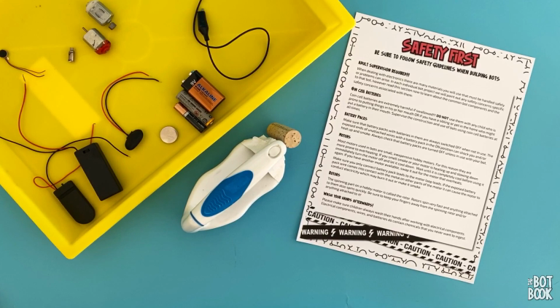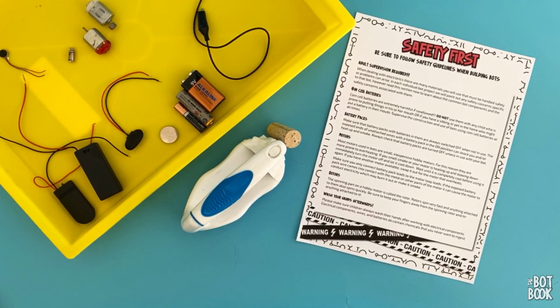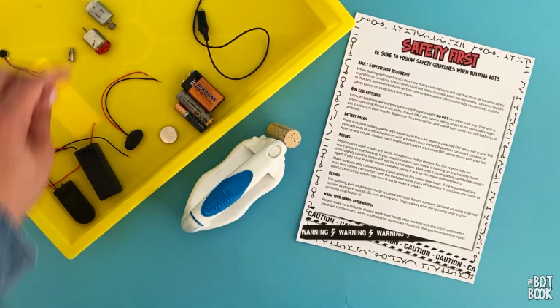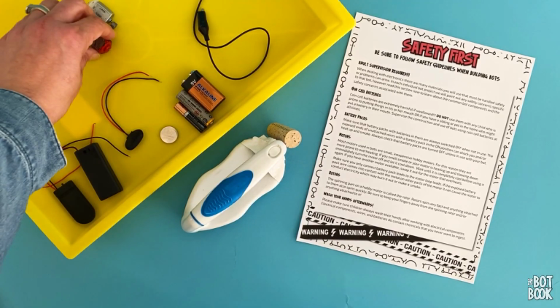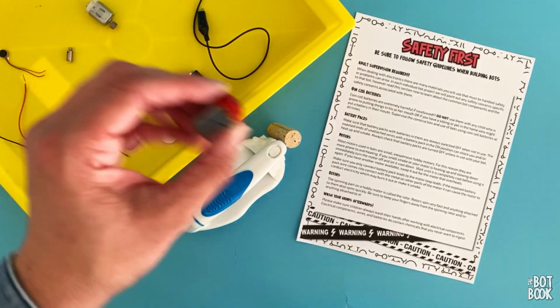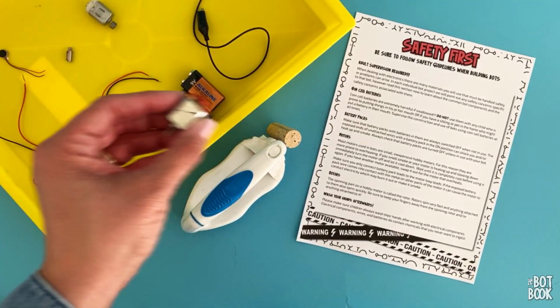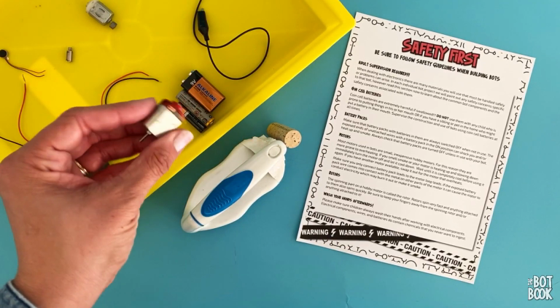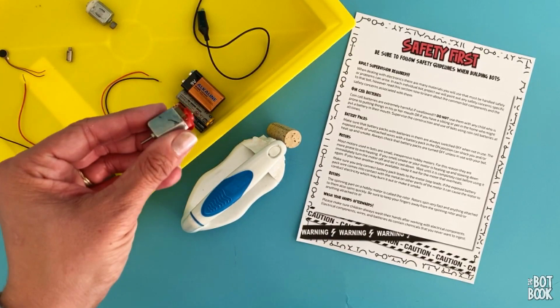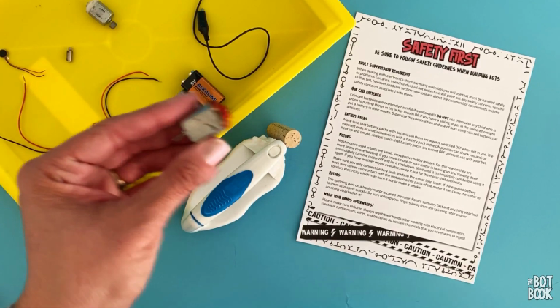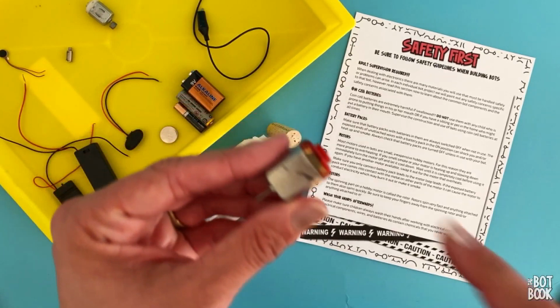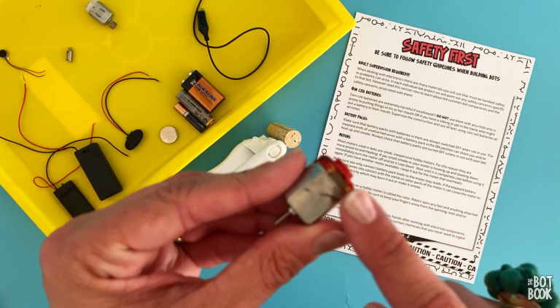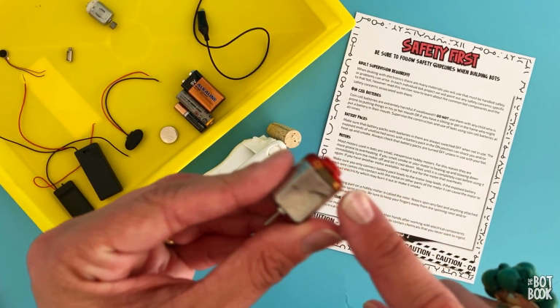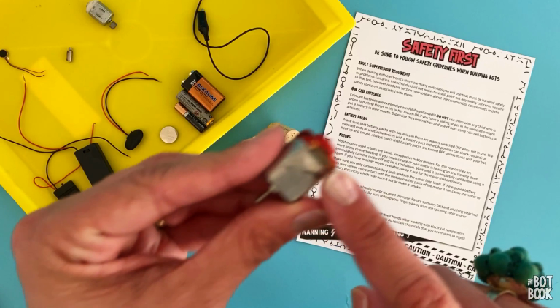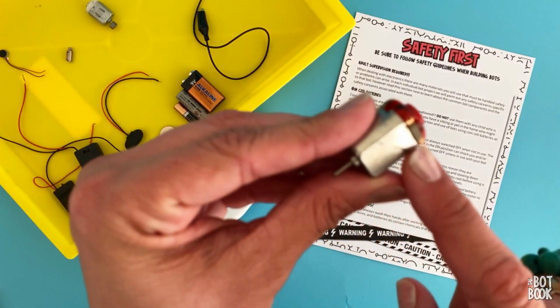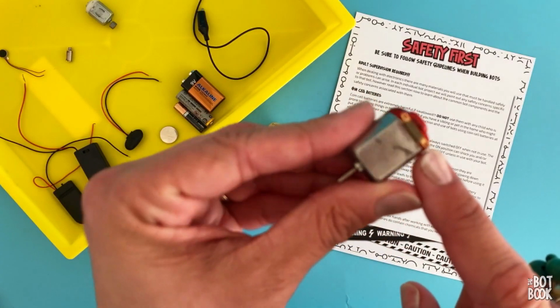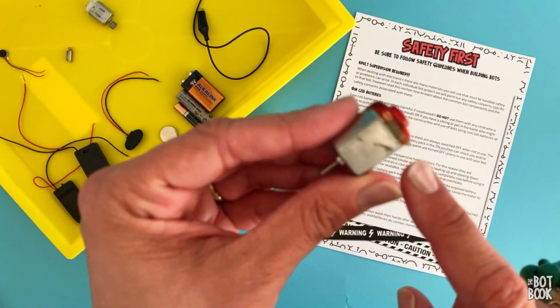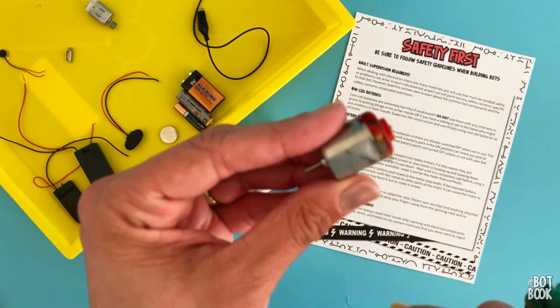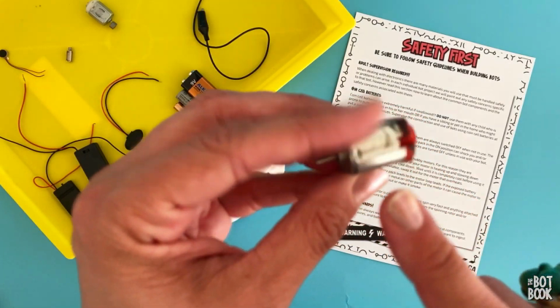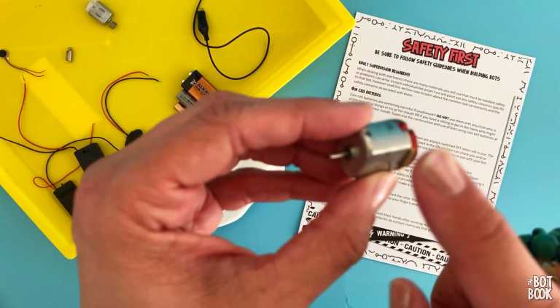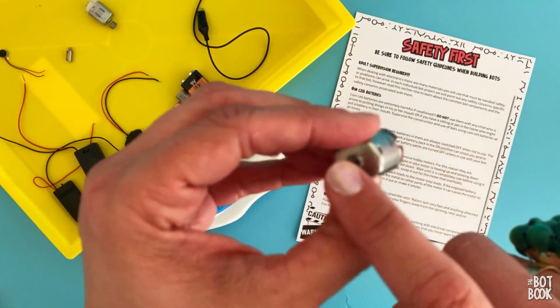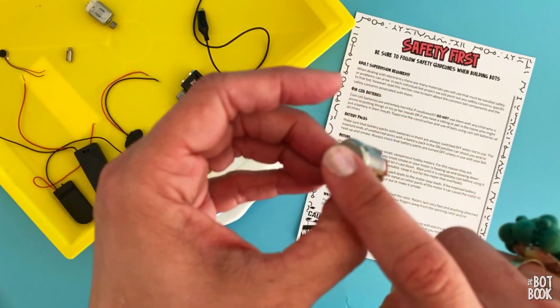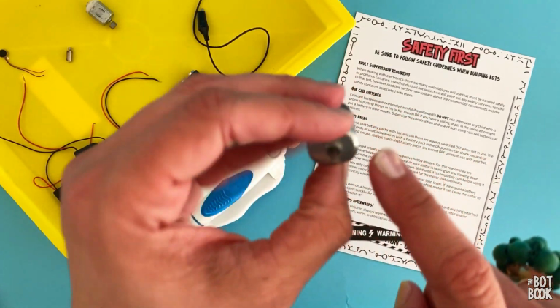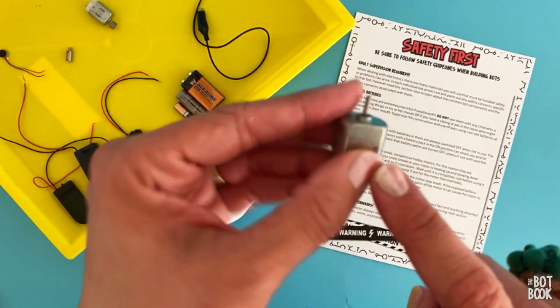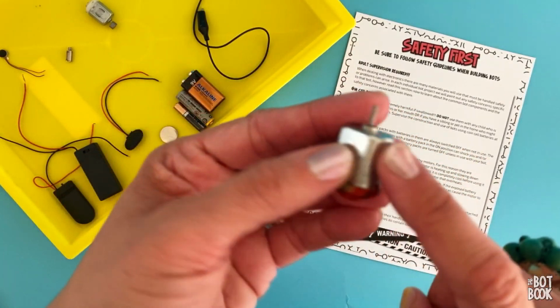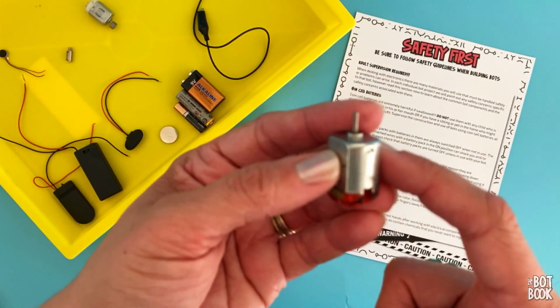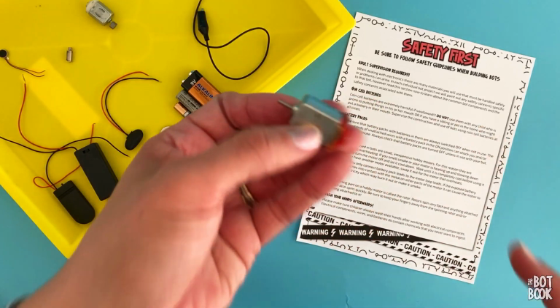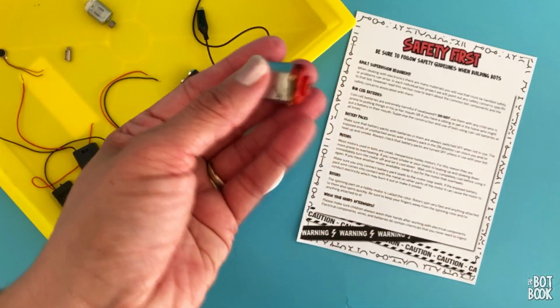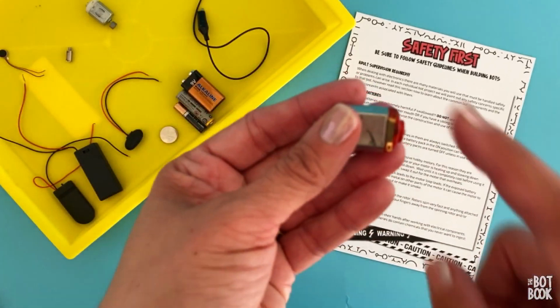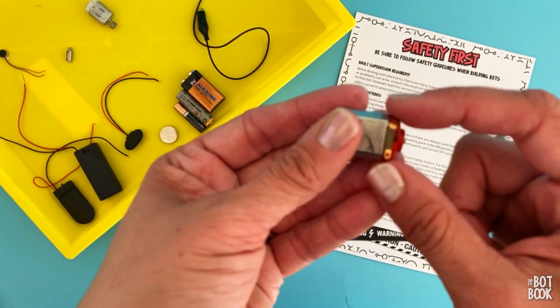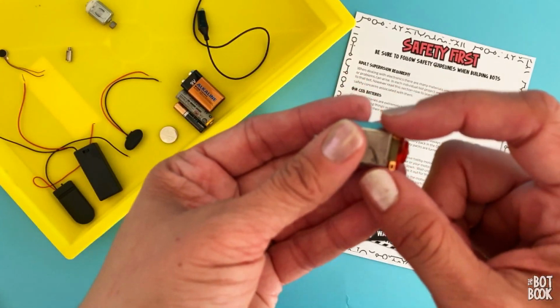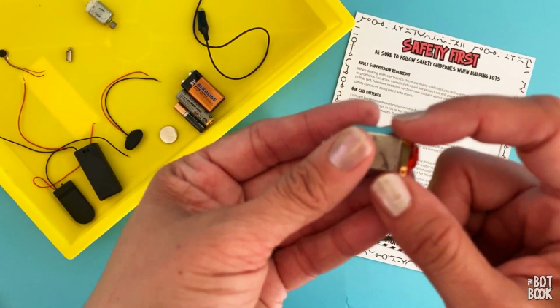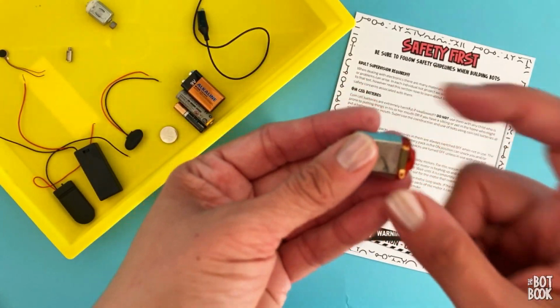The last part about motors that you need to be careful about: you only want to connect to these little loops — these are the leads. Don't hook to the rotor, don't hook to the body. It's meant to have the power connected right here.